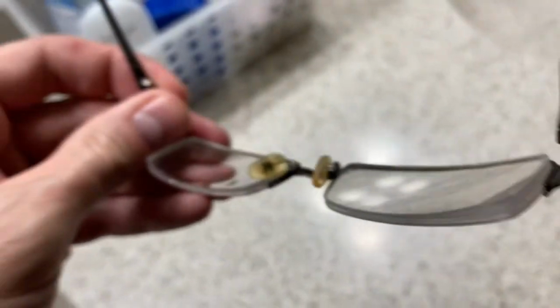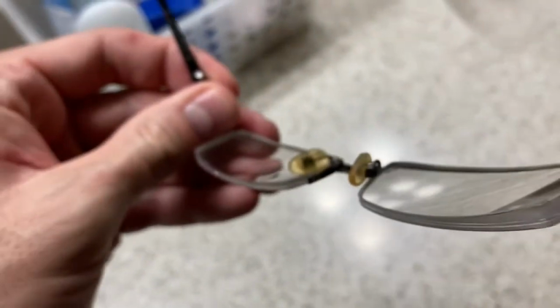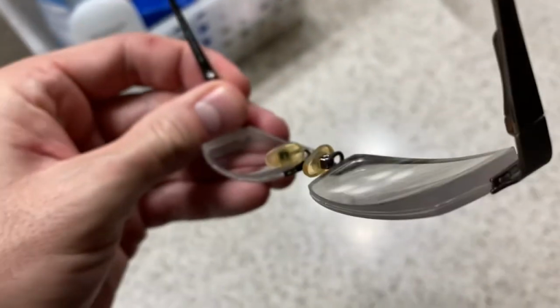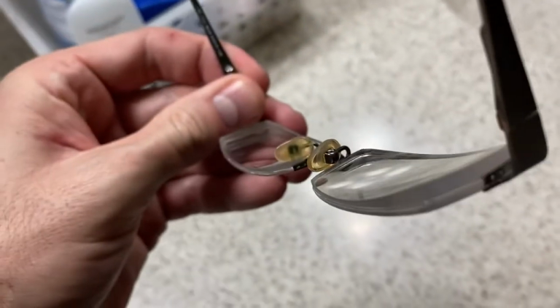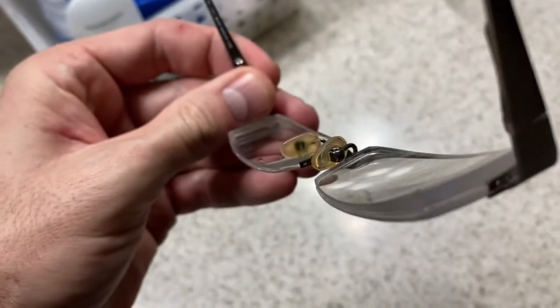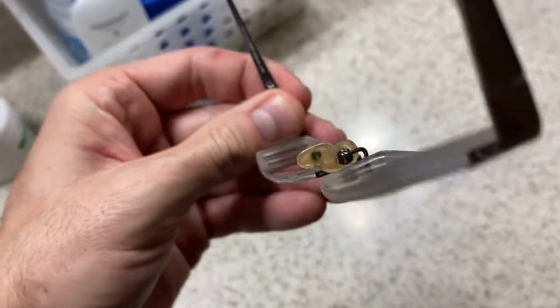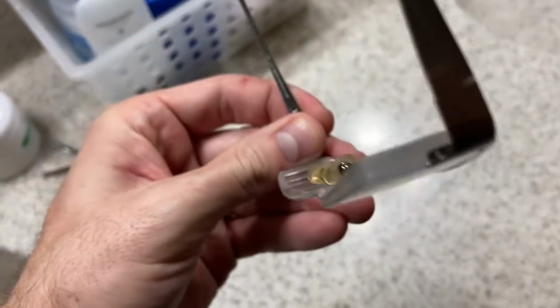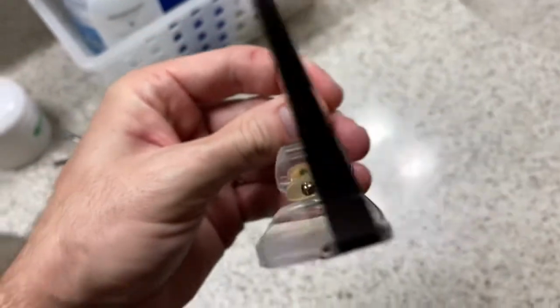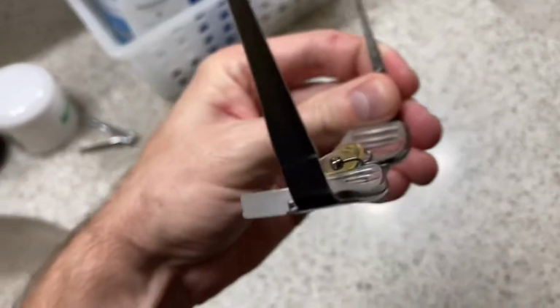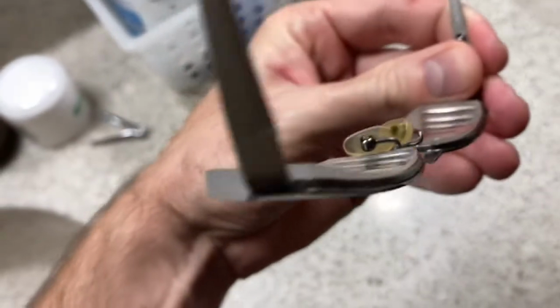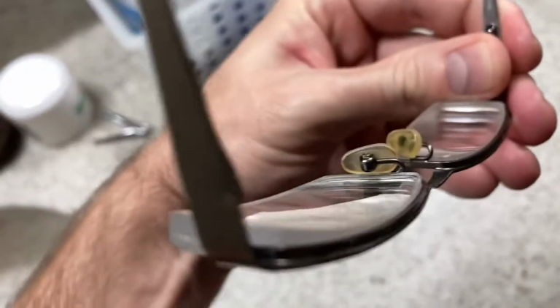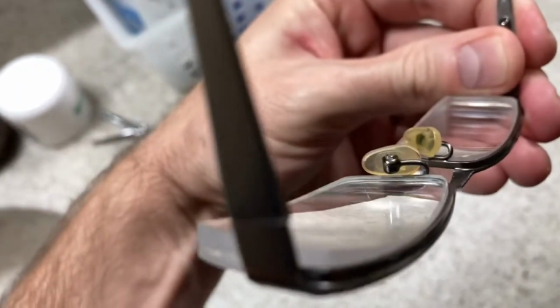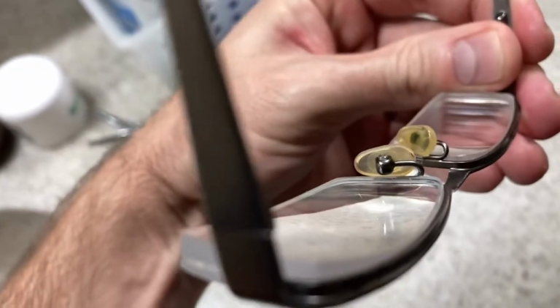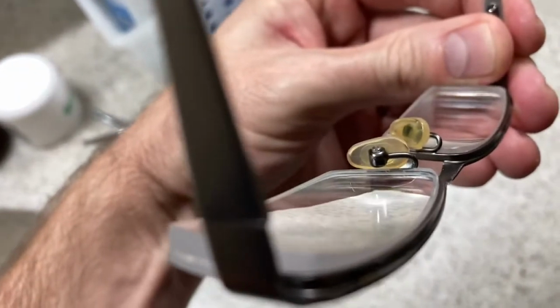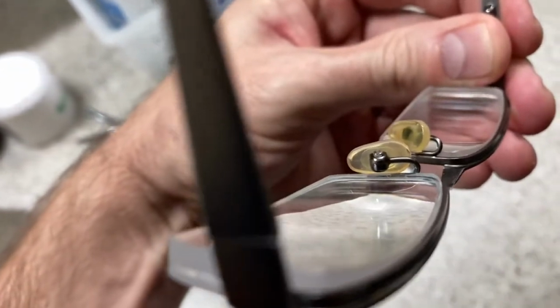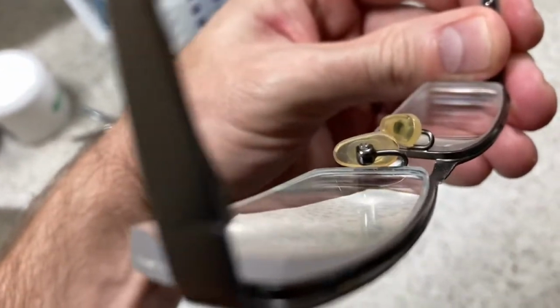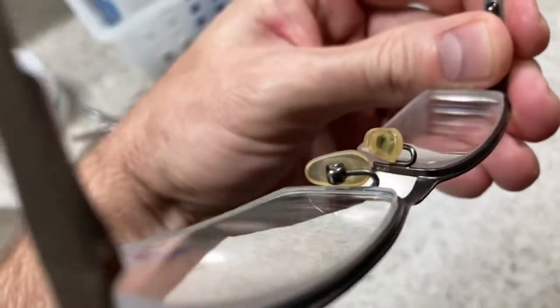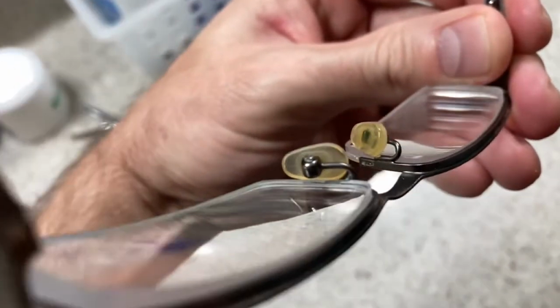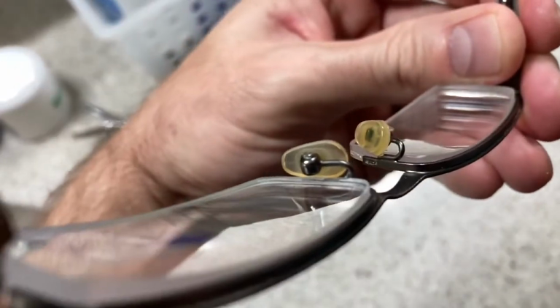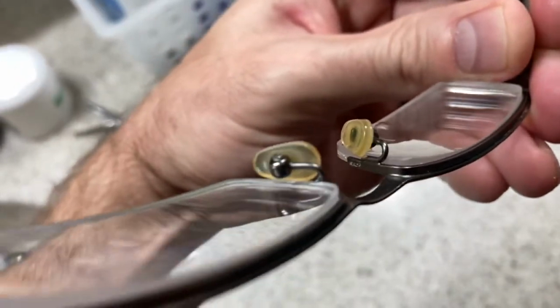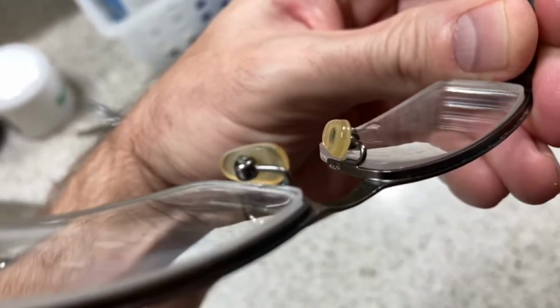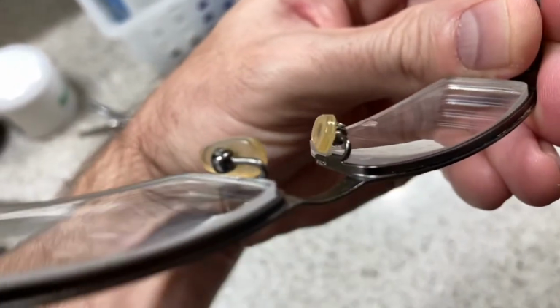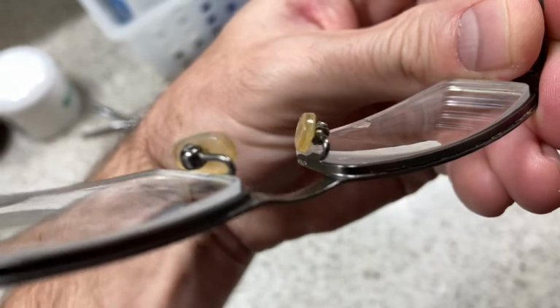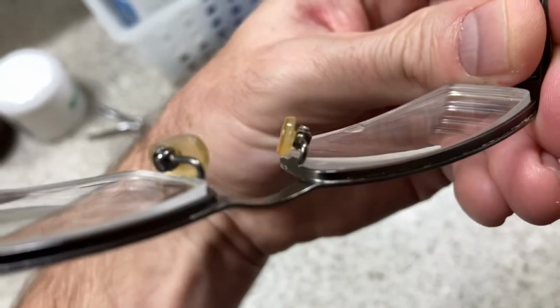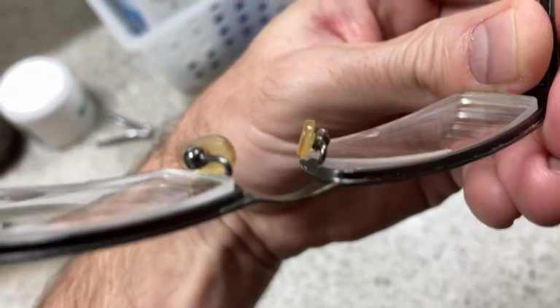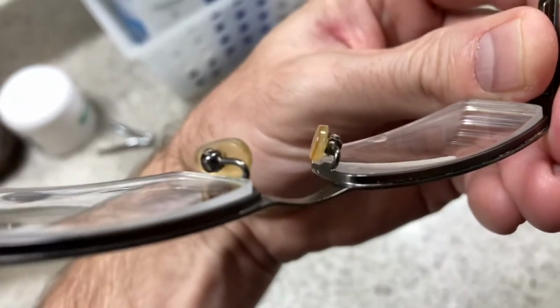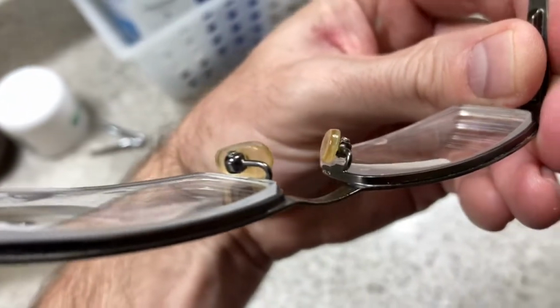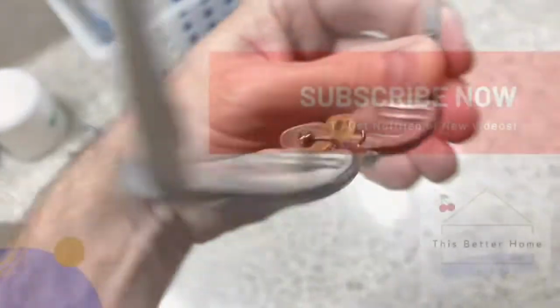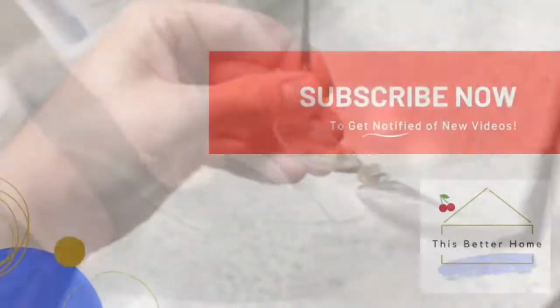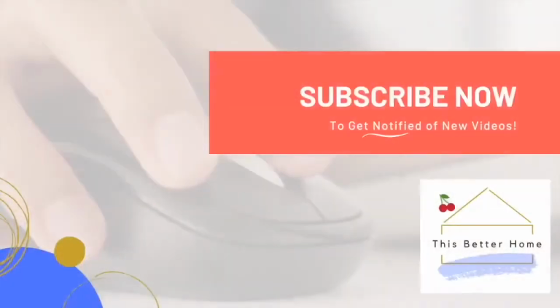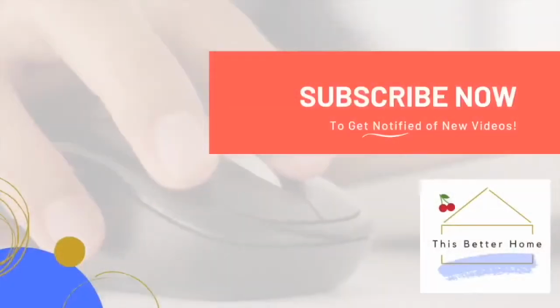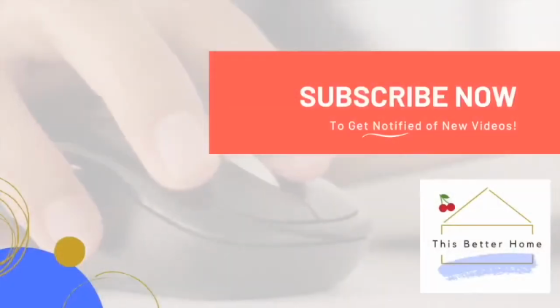Brilliantly! Kind of a fun little life hack there for you — that is the video. Thanks so much for joining me. Be sure to subscribe if you're interested in more DIY projects around the house and home product reviews. Thanks!